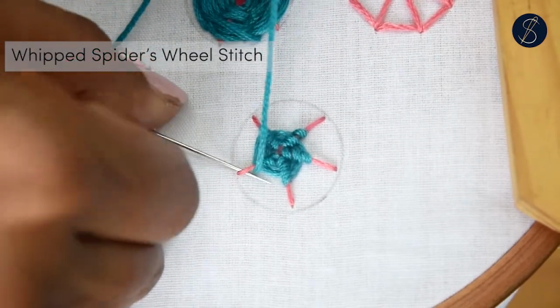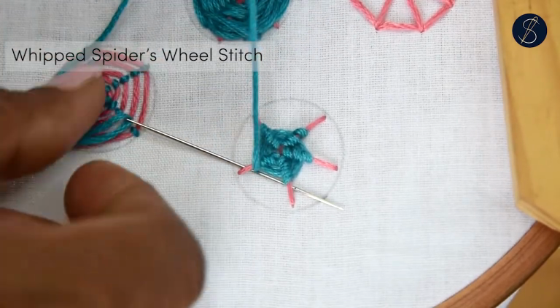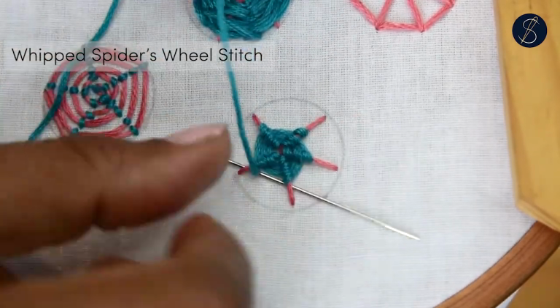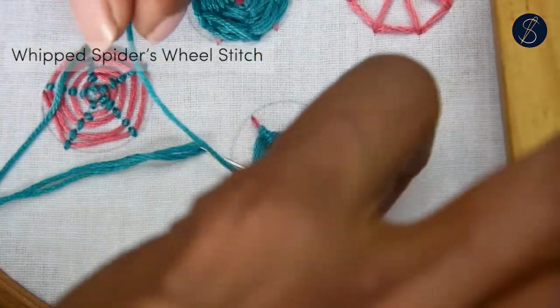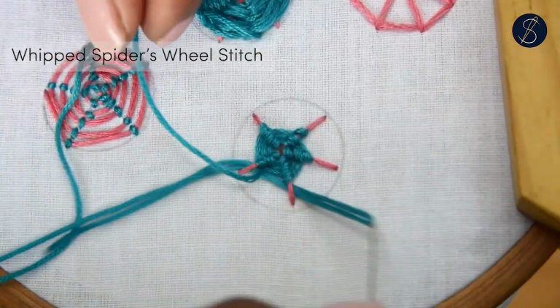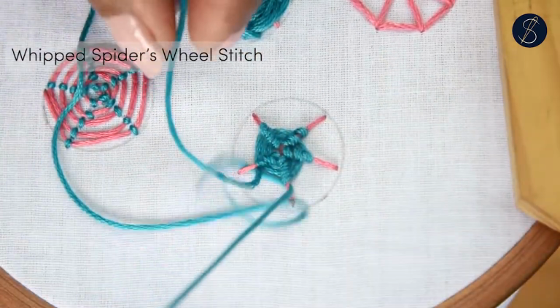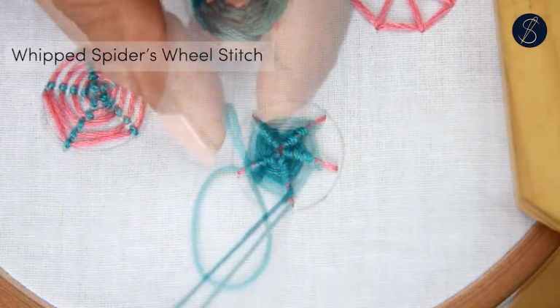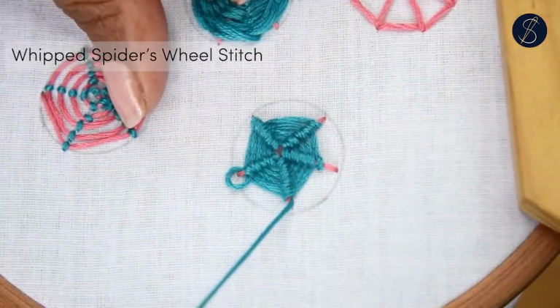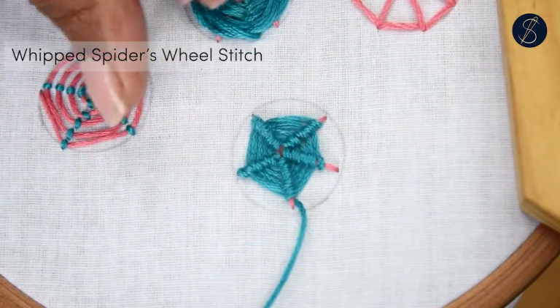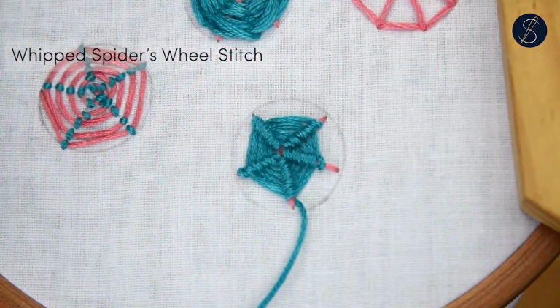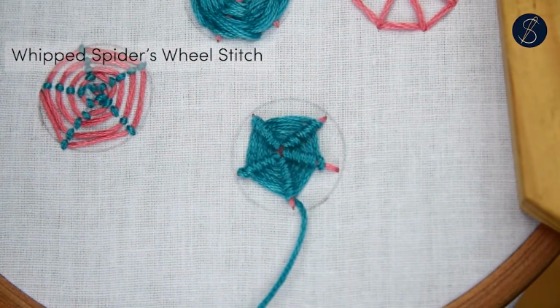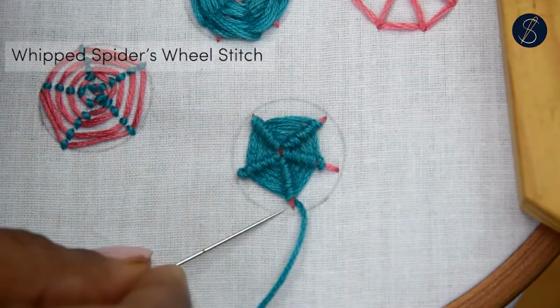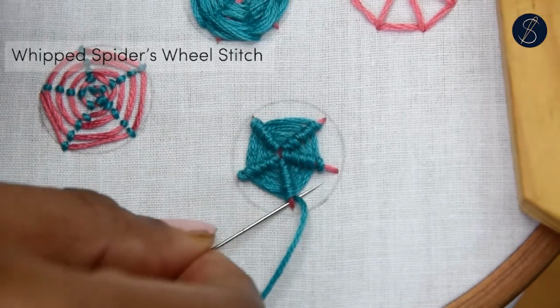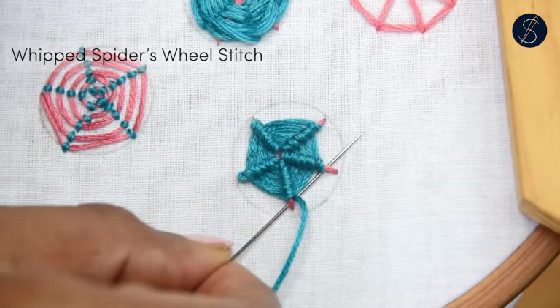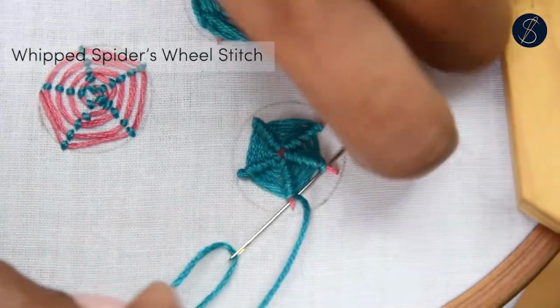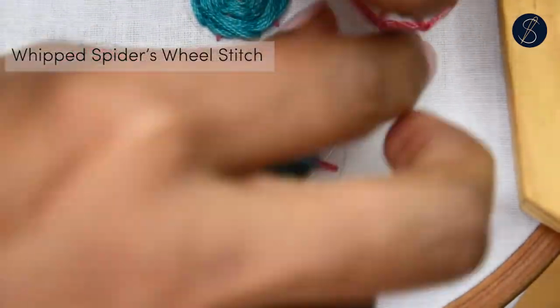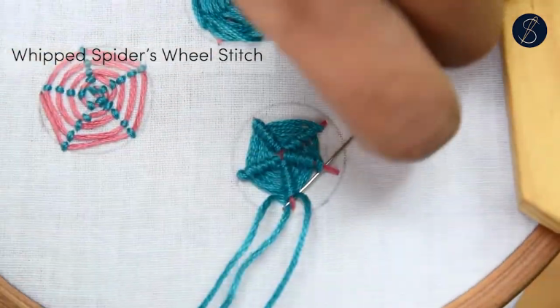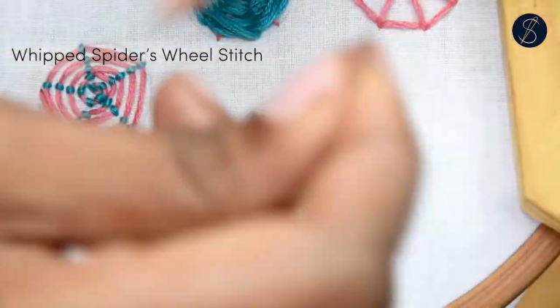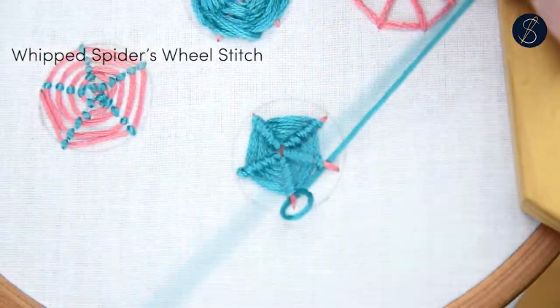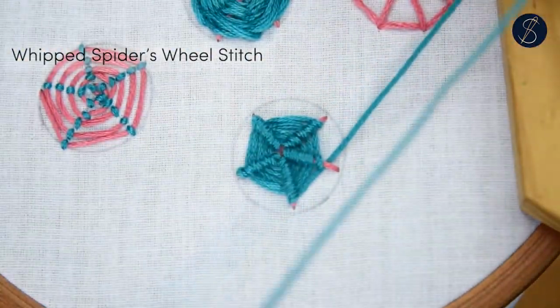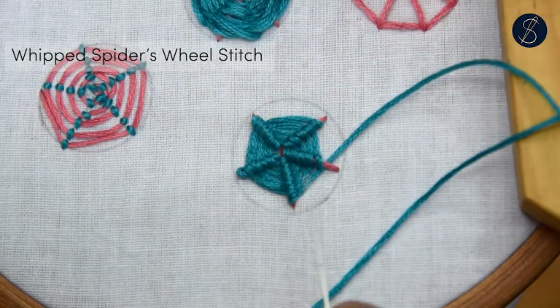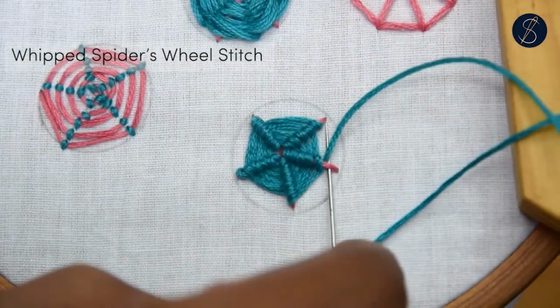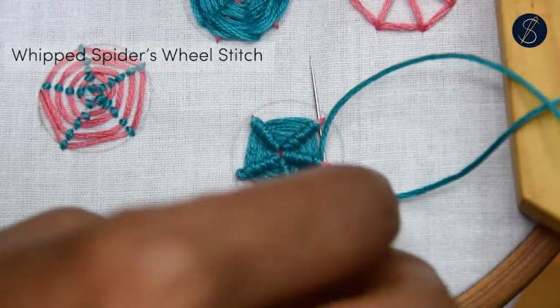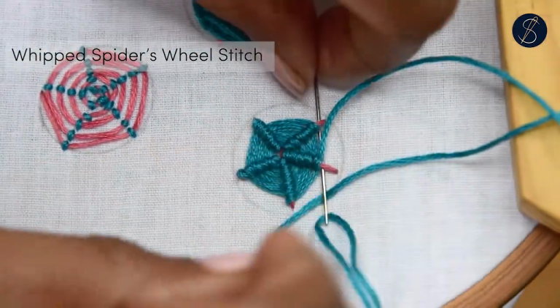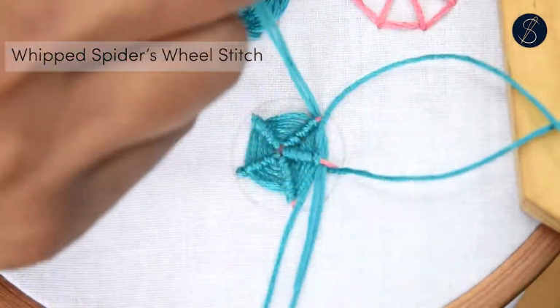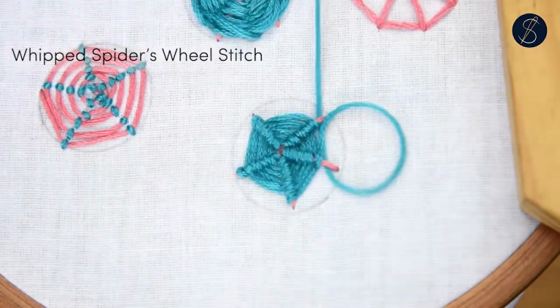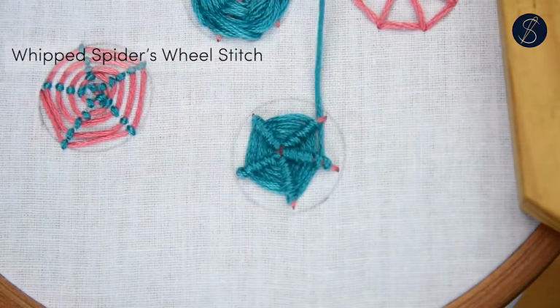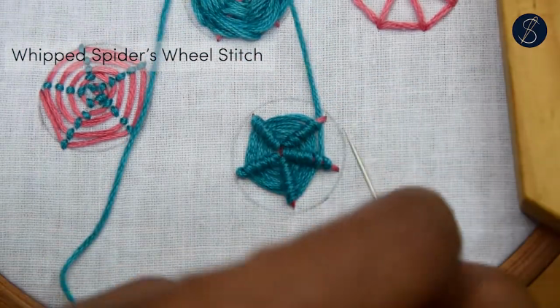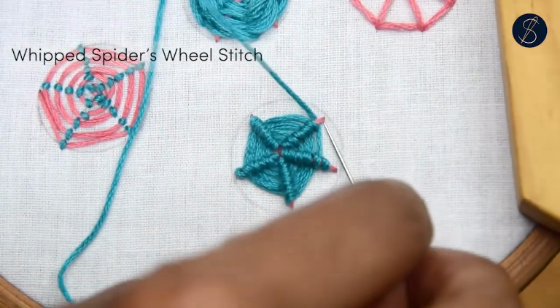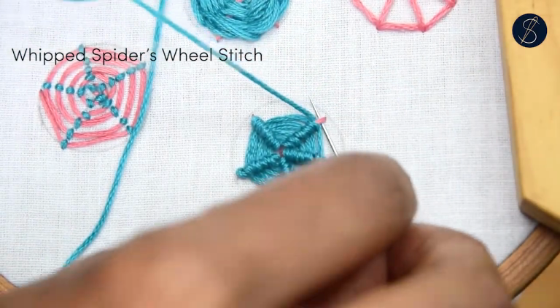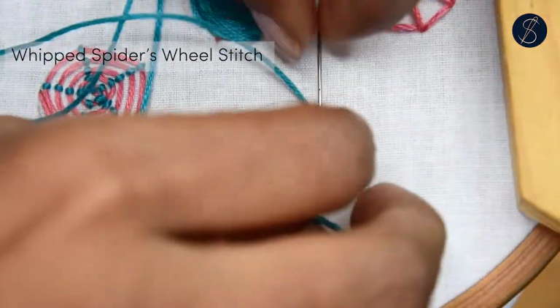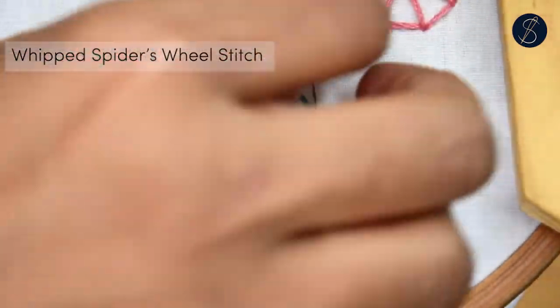Let me know if you liked the stitch. Don't forget to check out our bookstore with hand embroidery ebooks for learners of various skills. The link is provided in the description. Thank you for watching!